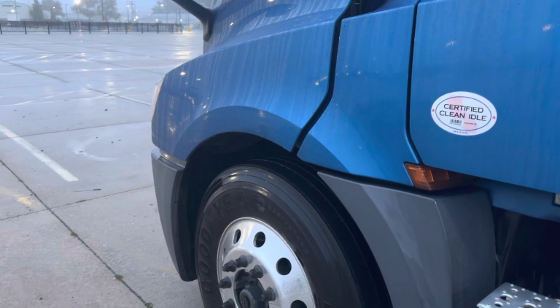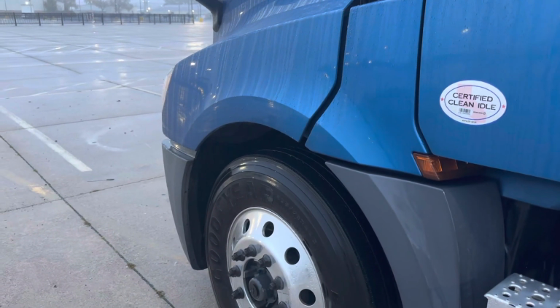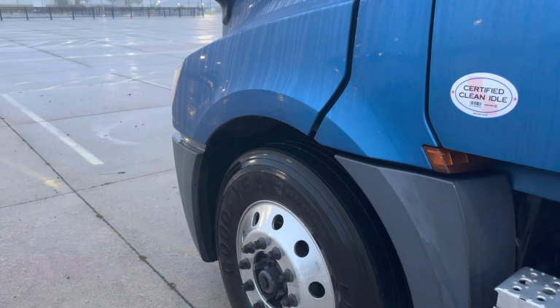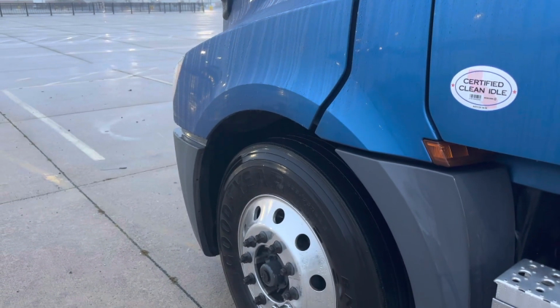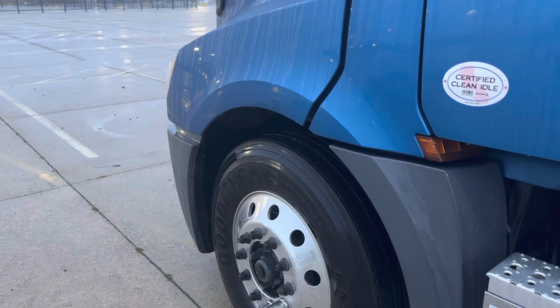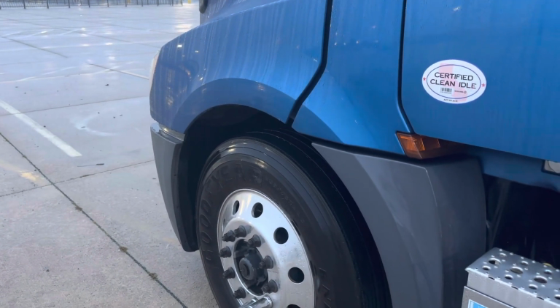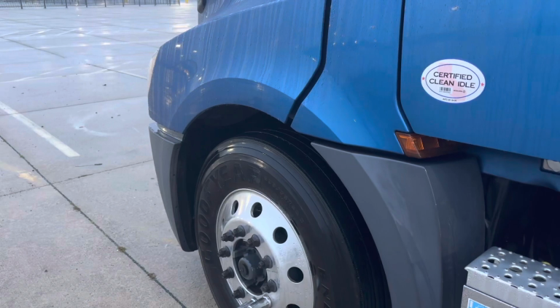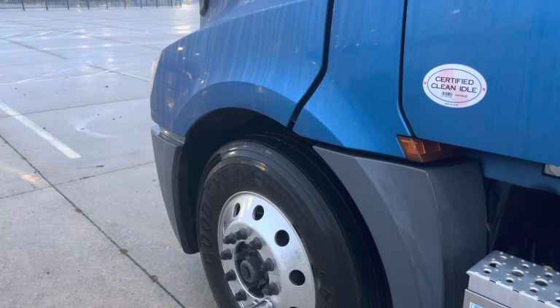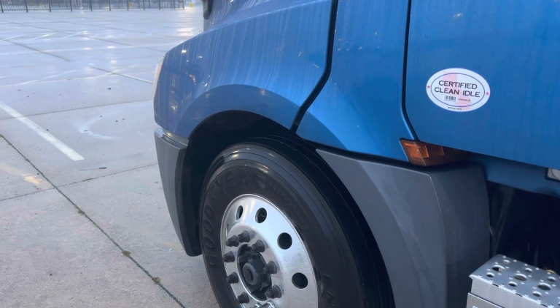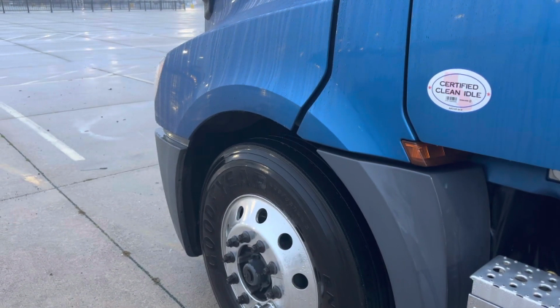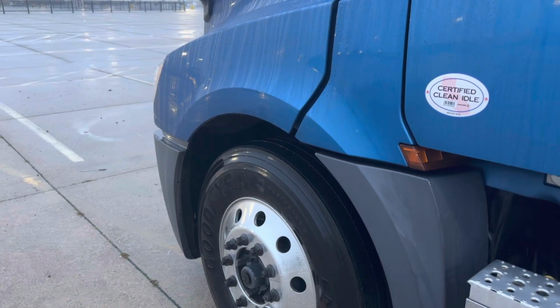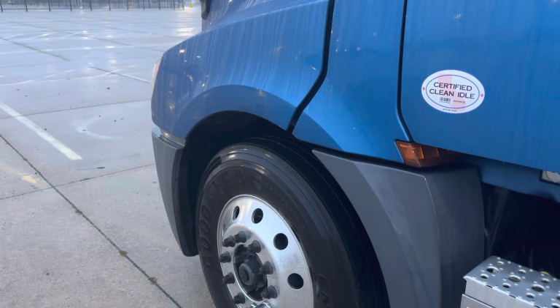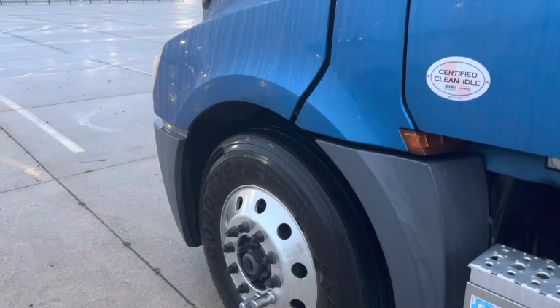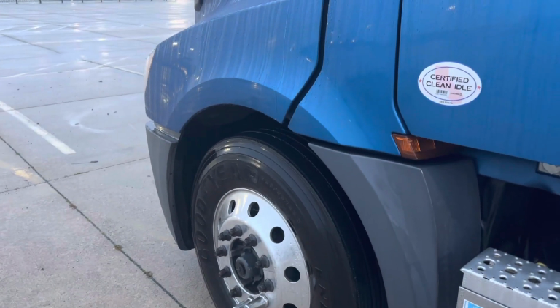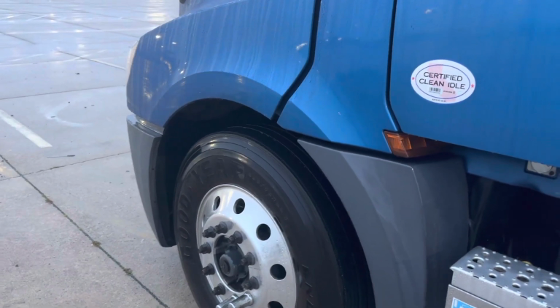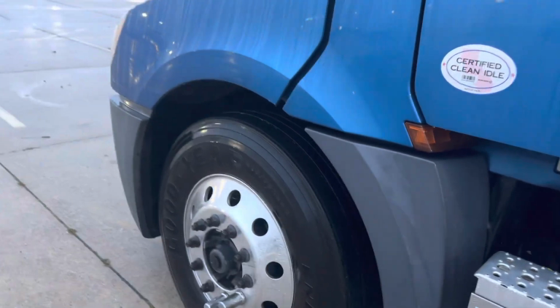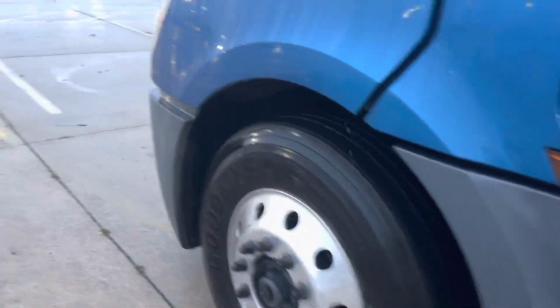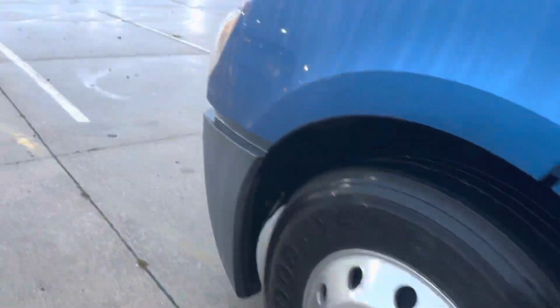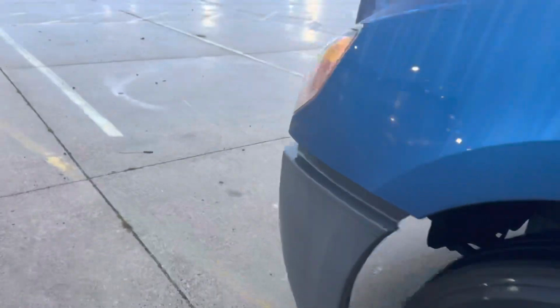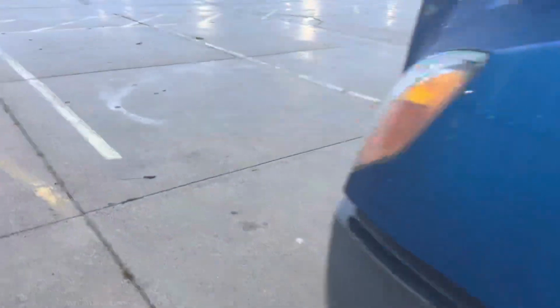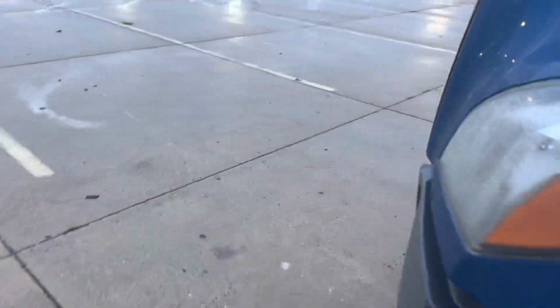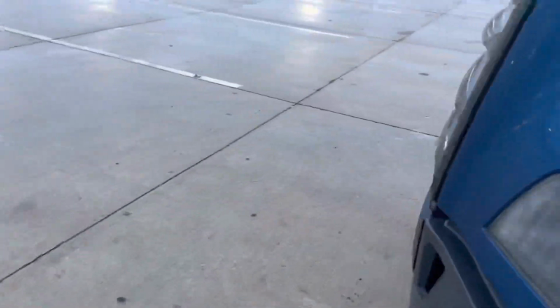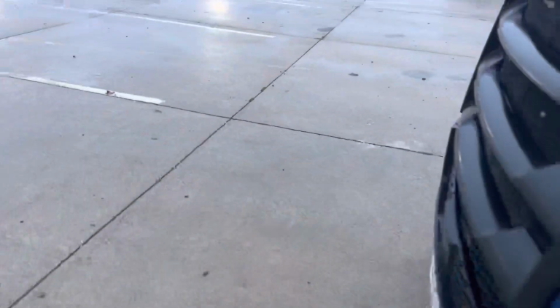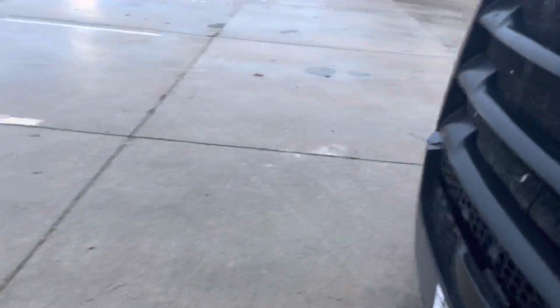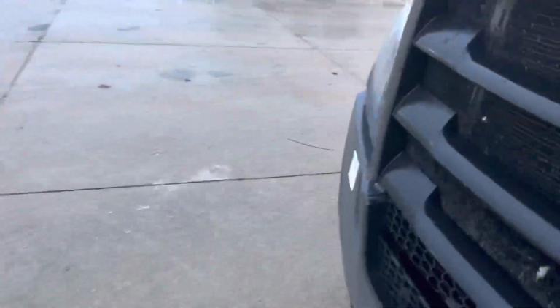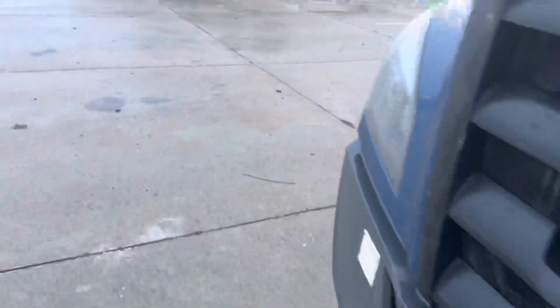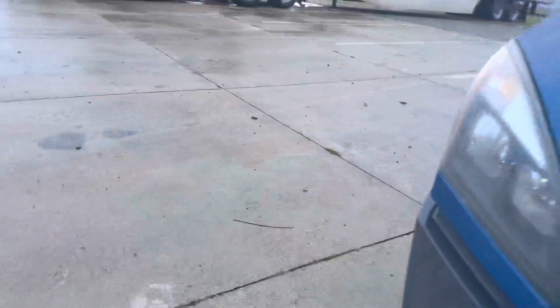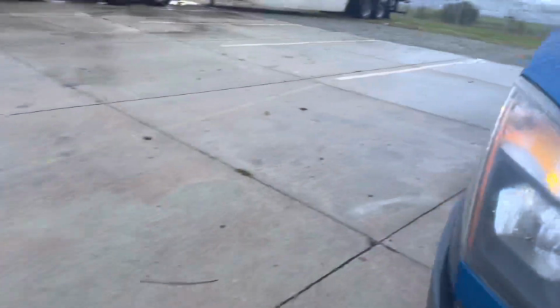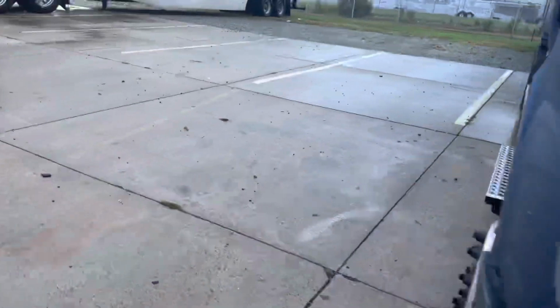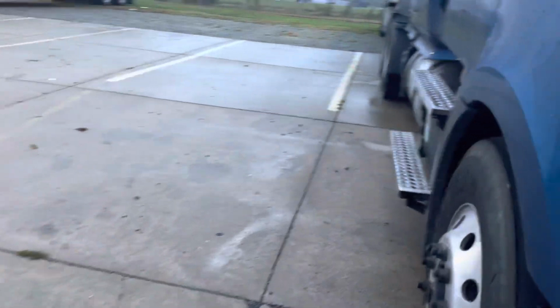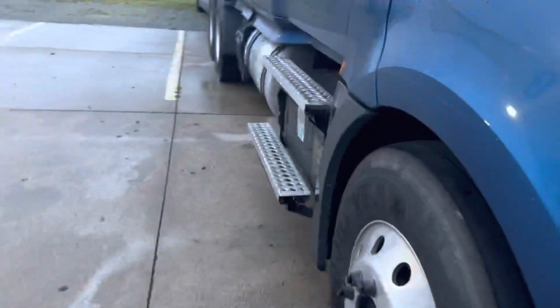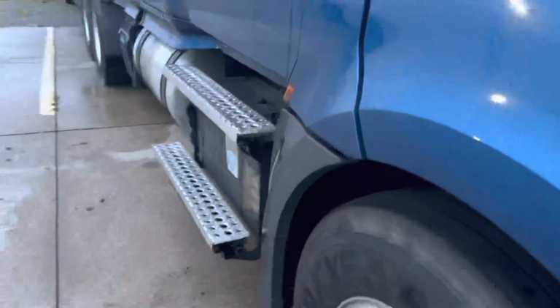Getting everything ready, heading up to drop this load off. So let's get the first thing started by doing a pre-trip.